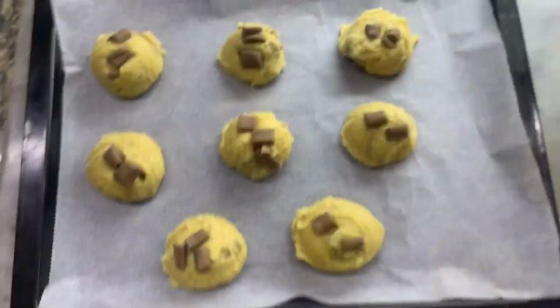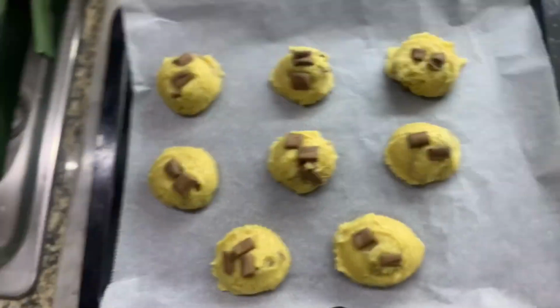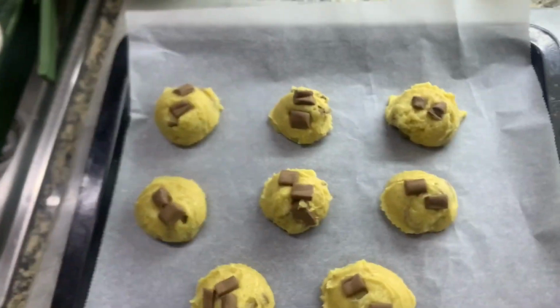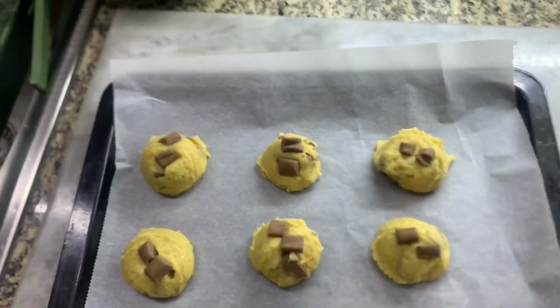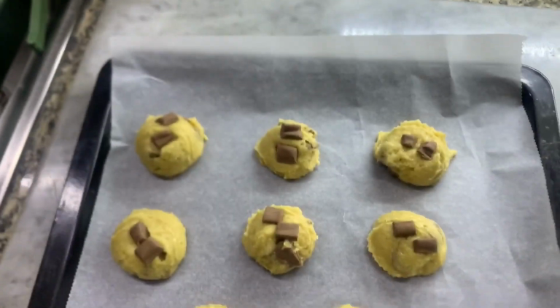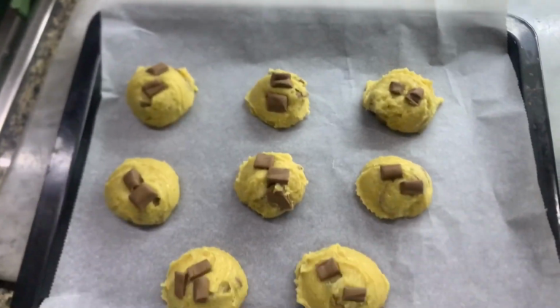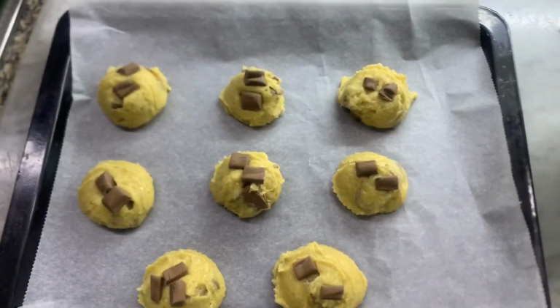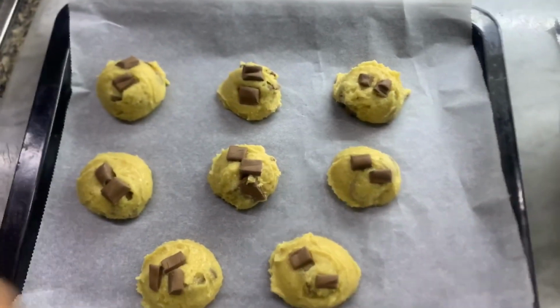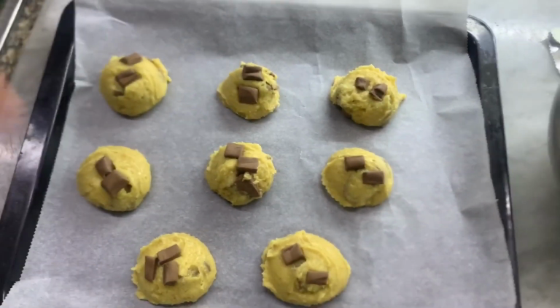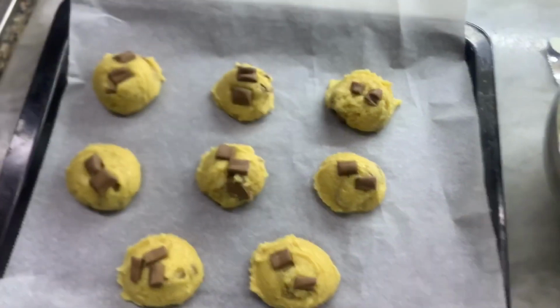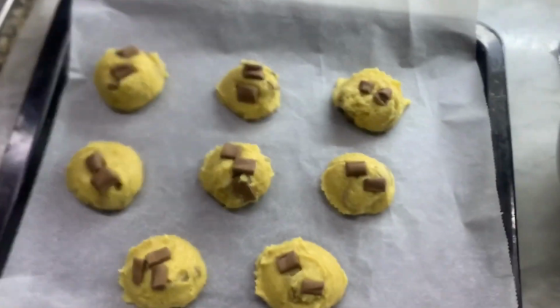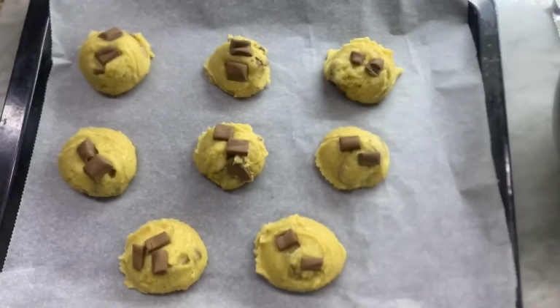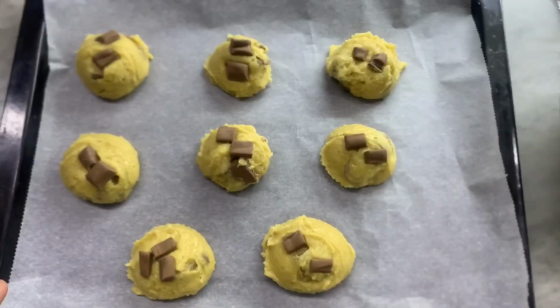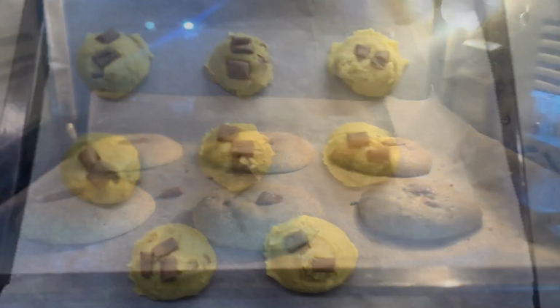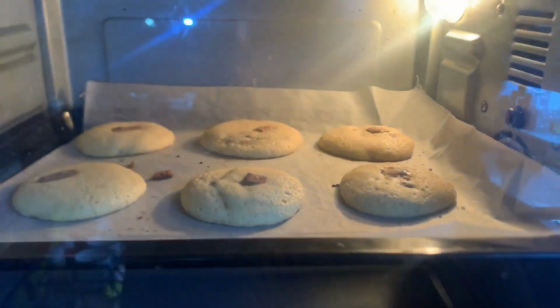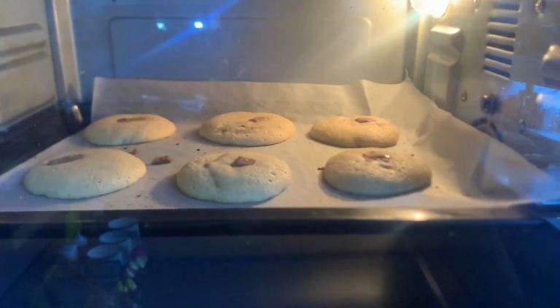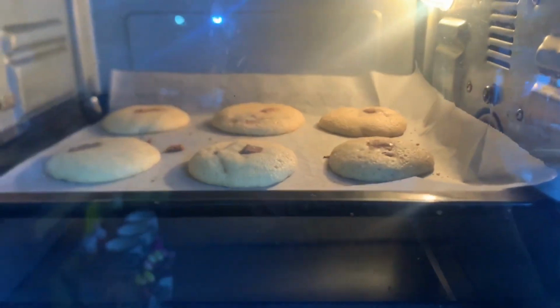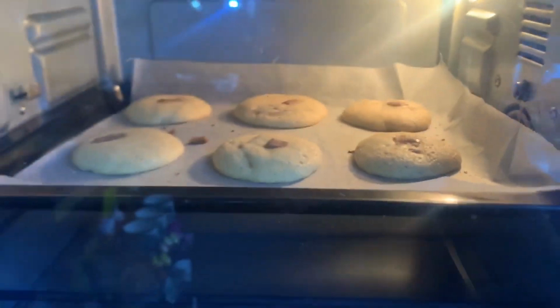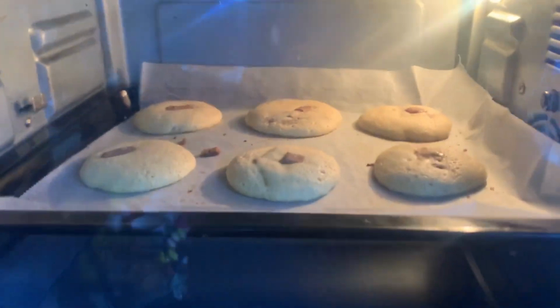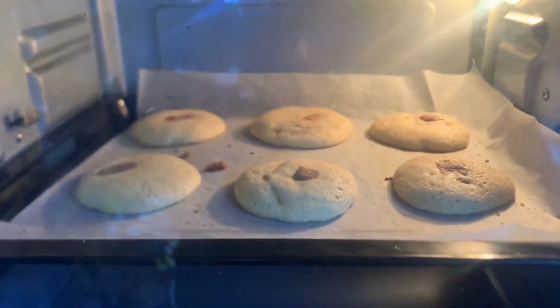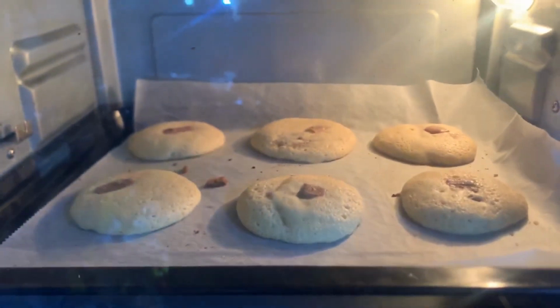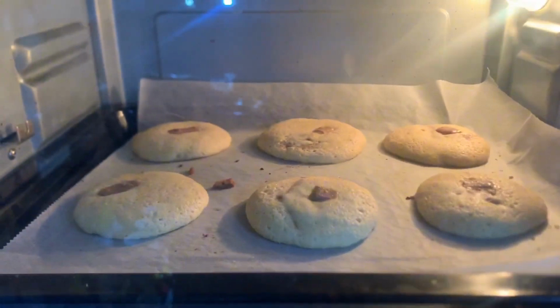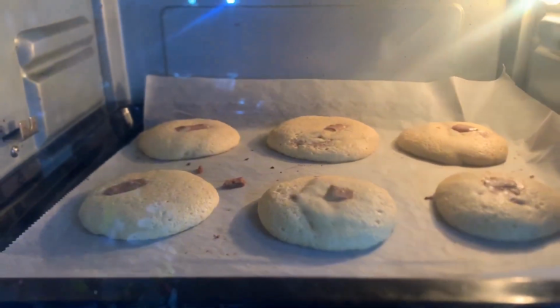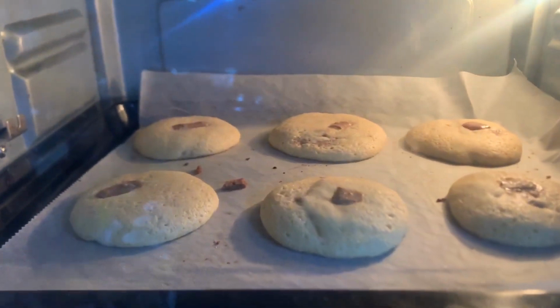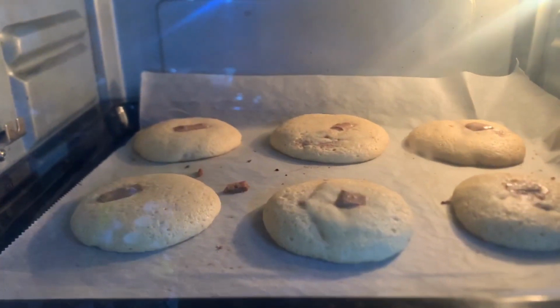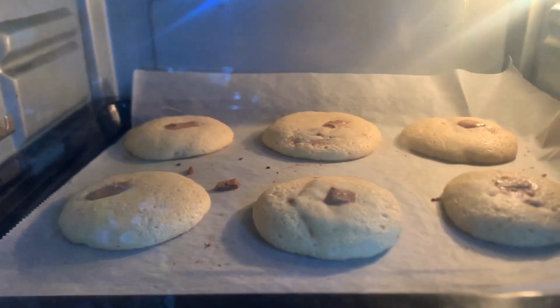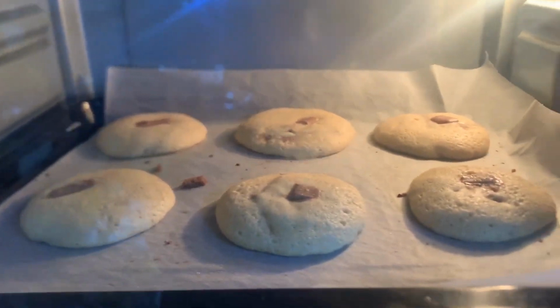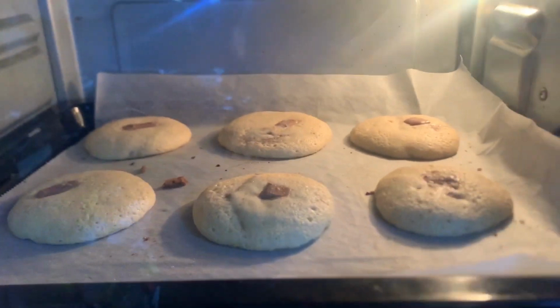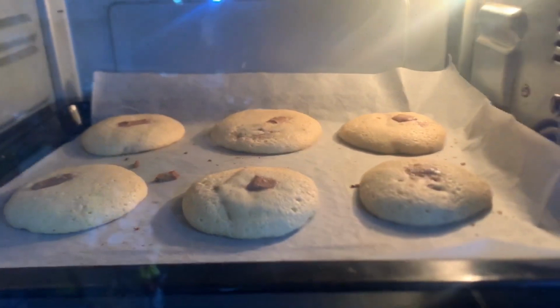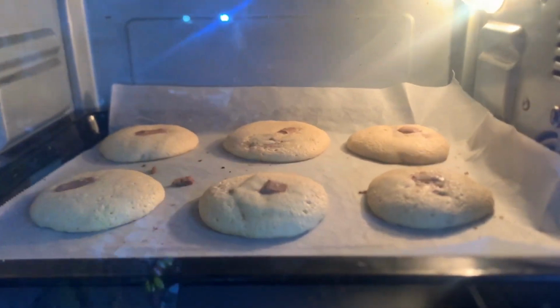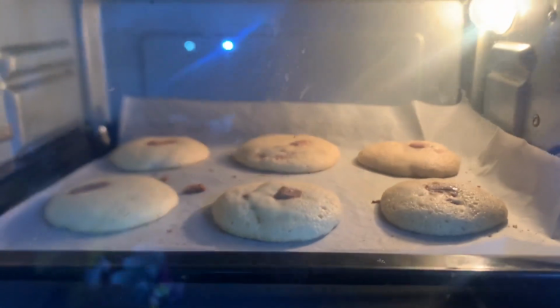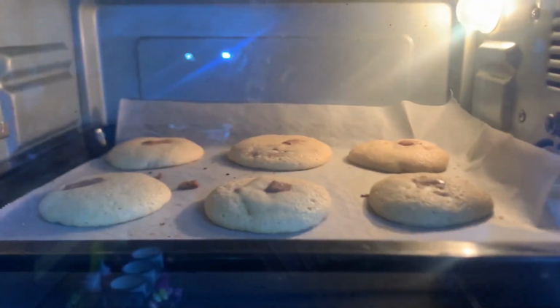Now you have to bake them at 180 Fahrenheit and bake them for 10 minutes. Look guys, this is the bake. Very yummy.